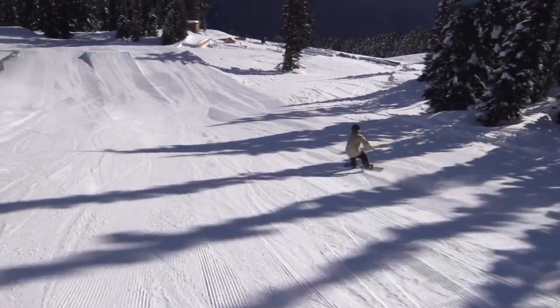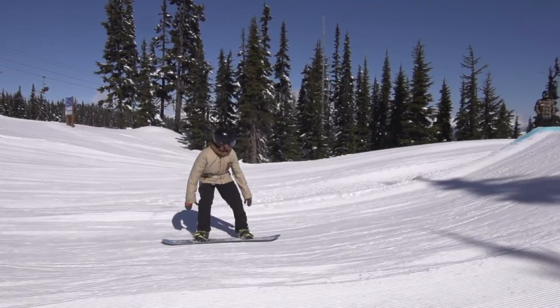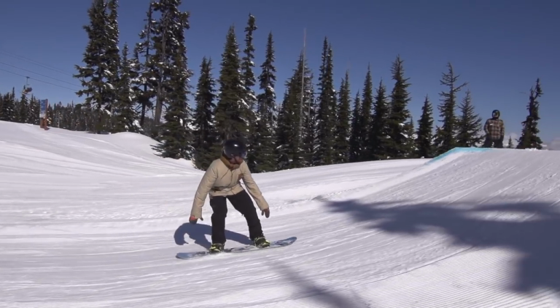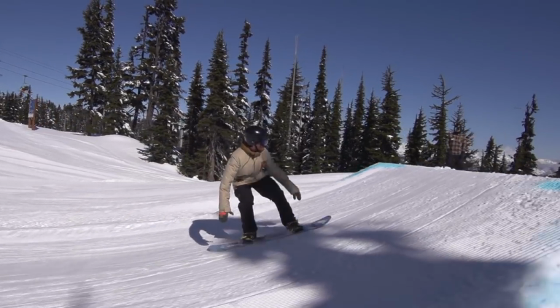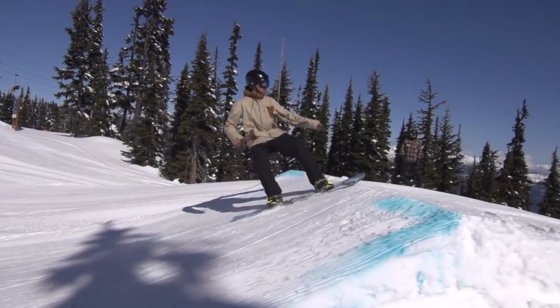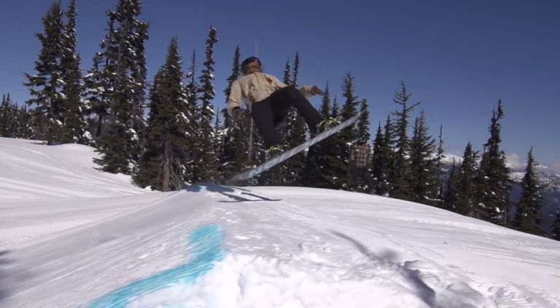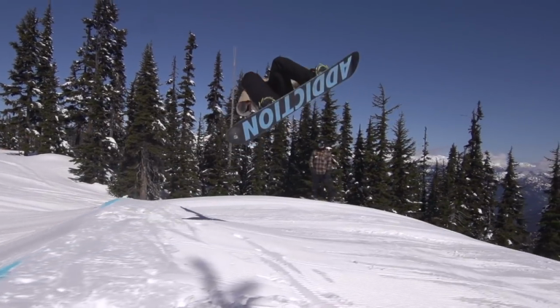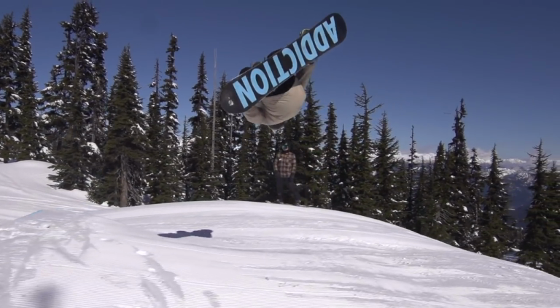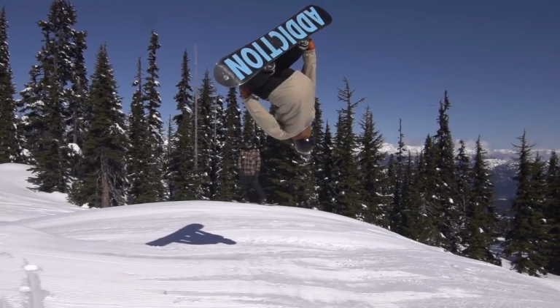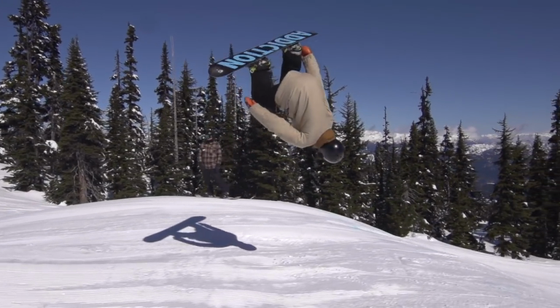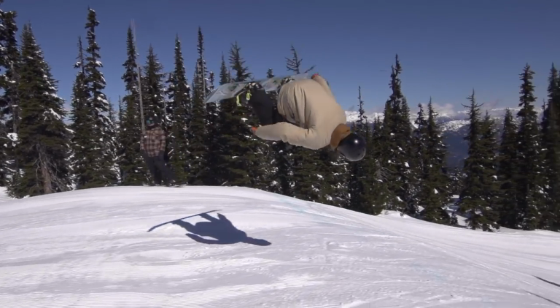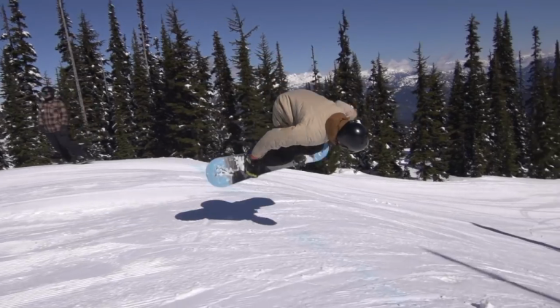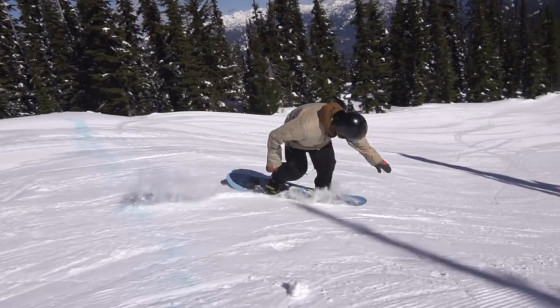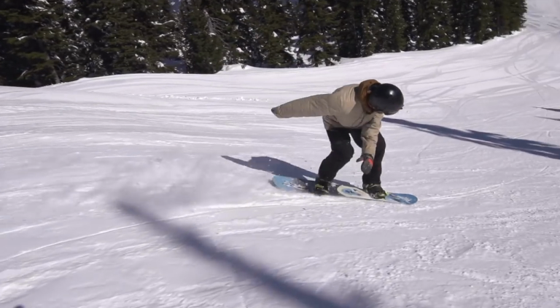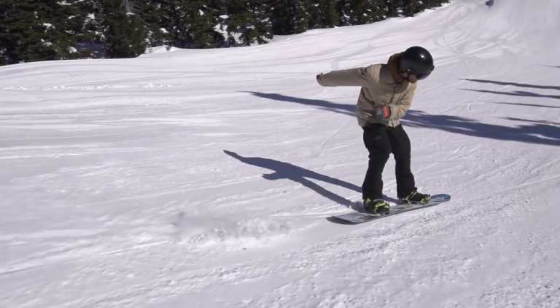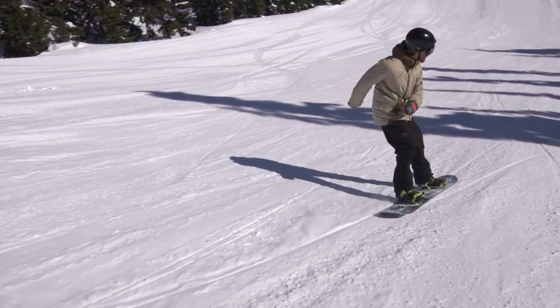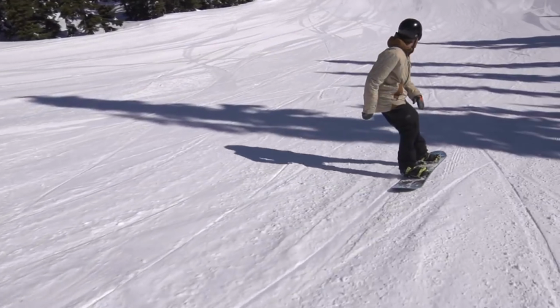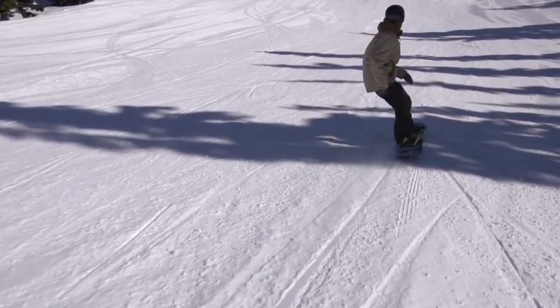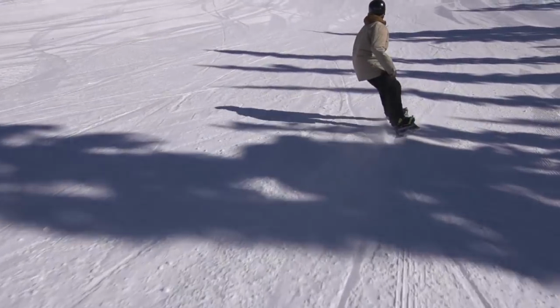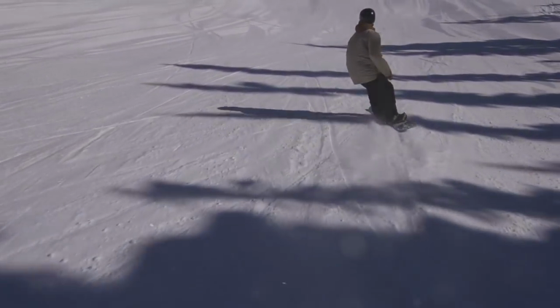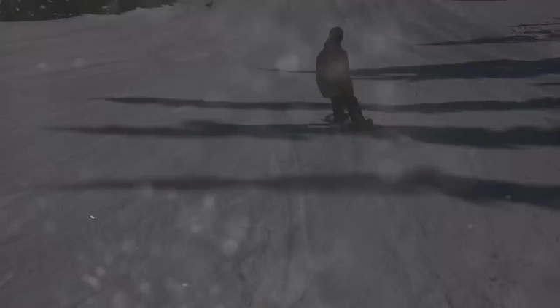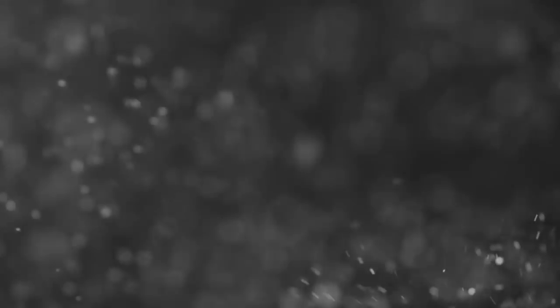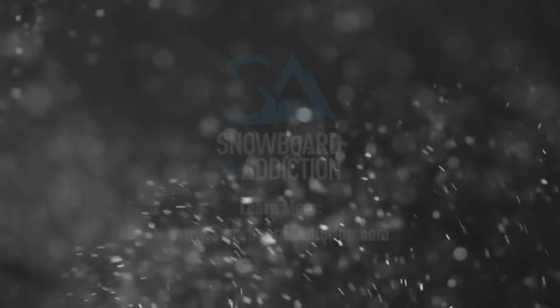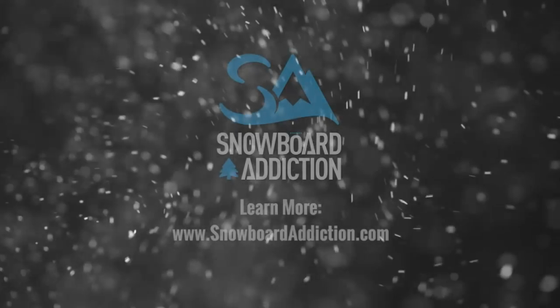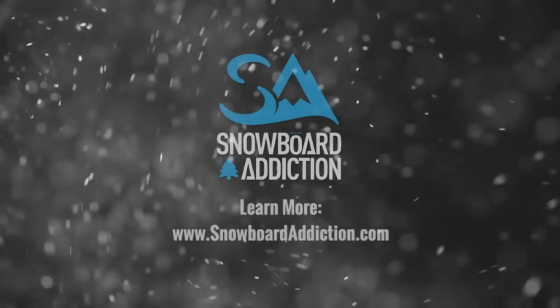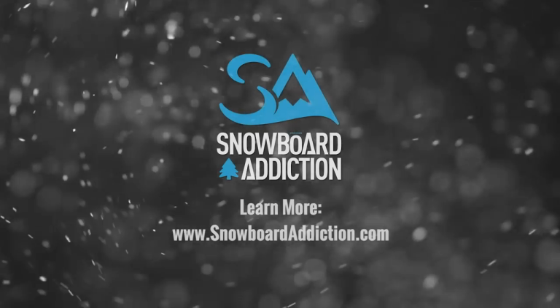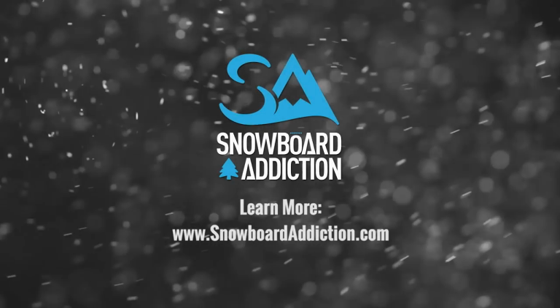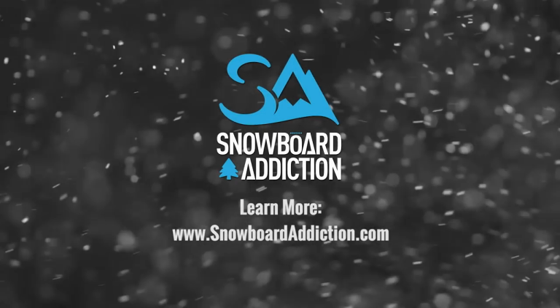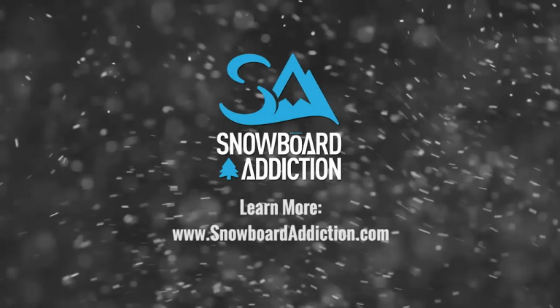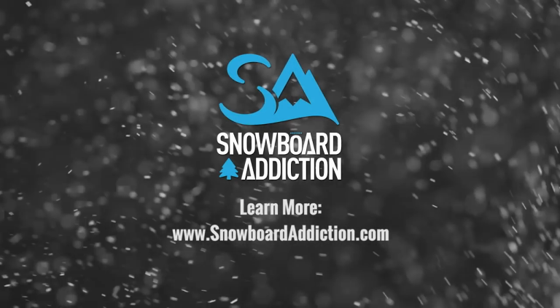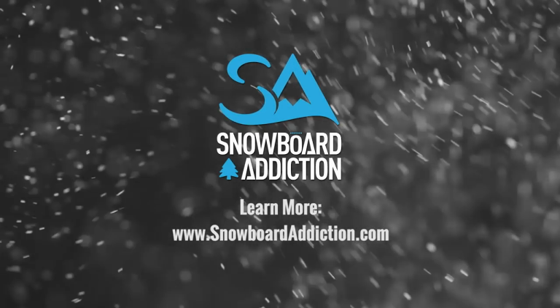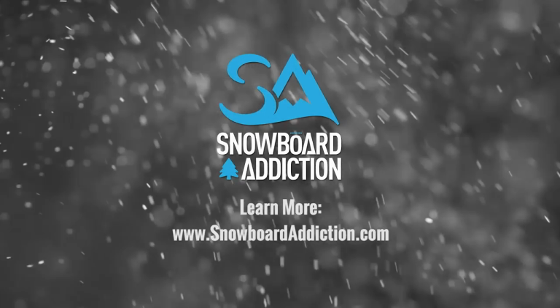A barrel roll is the most uncommon backflip, however it's a great stepping stone for learning backside rodeos. This tutorial was filmed at Whistler Blackcomb. You're riding with Chase Baines from Snowboard Addiction. Our goal is to improve your riding.